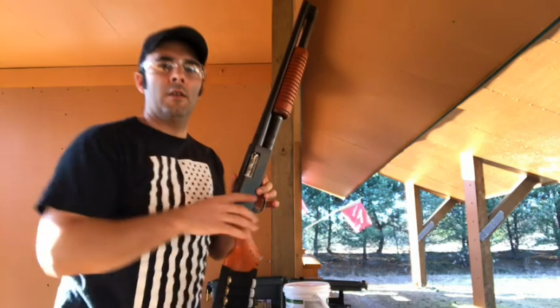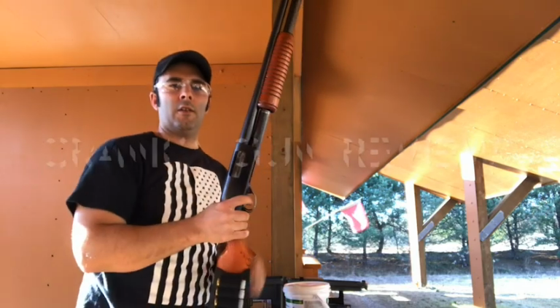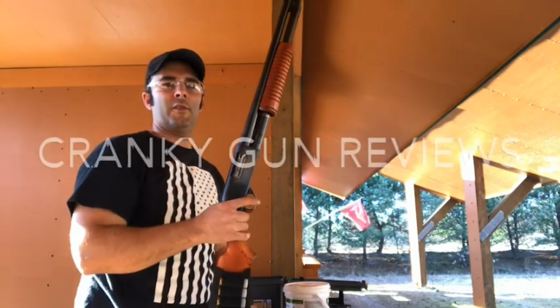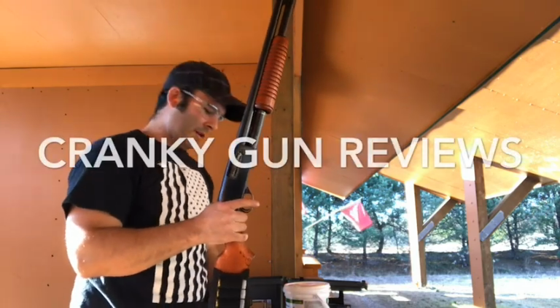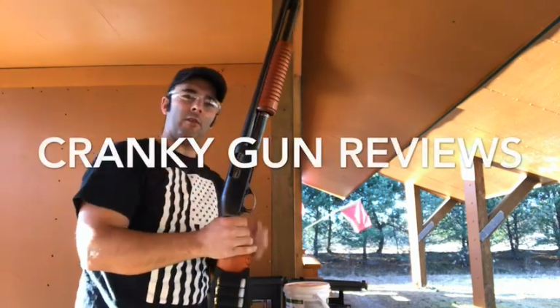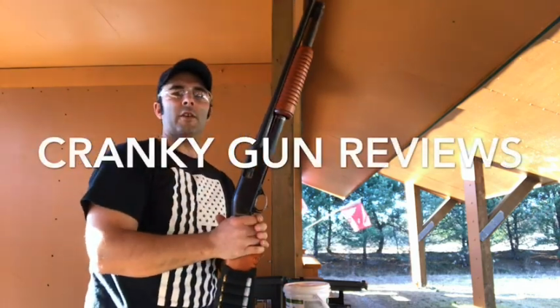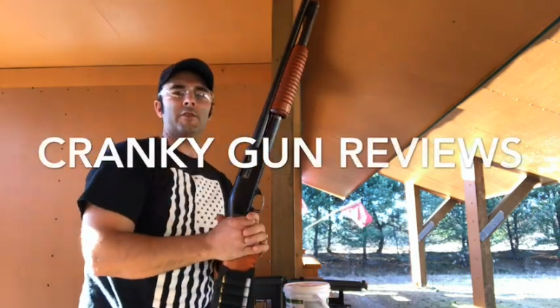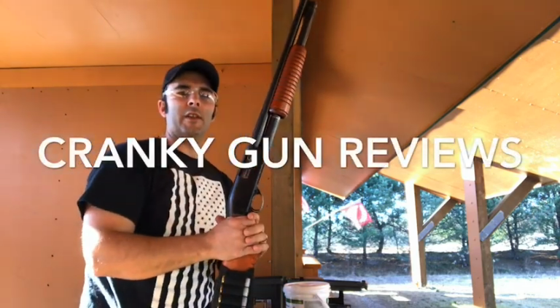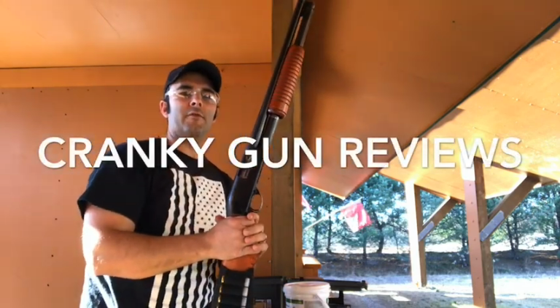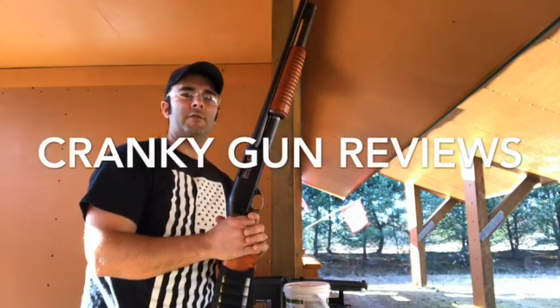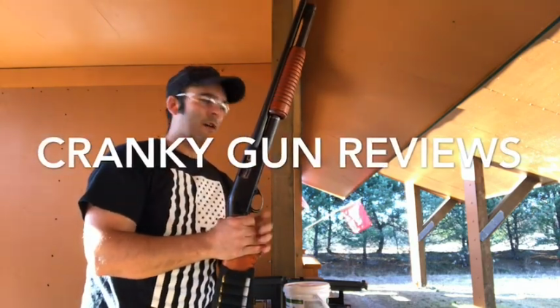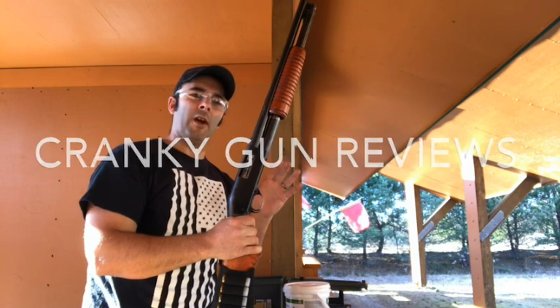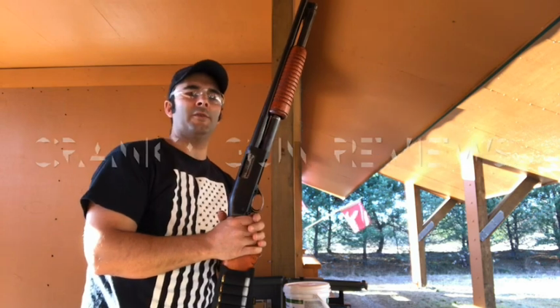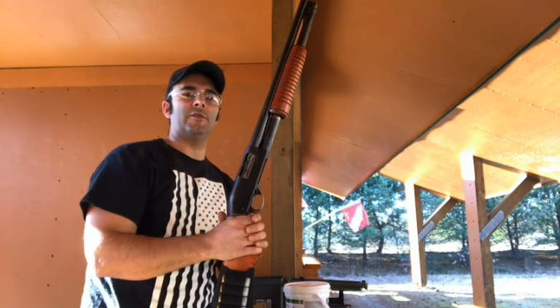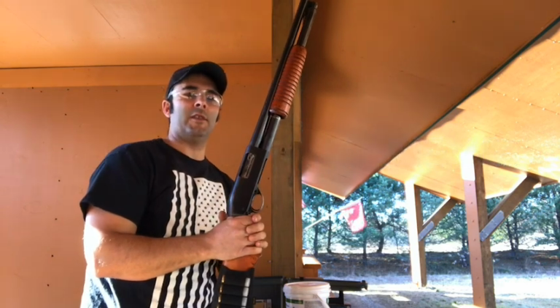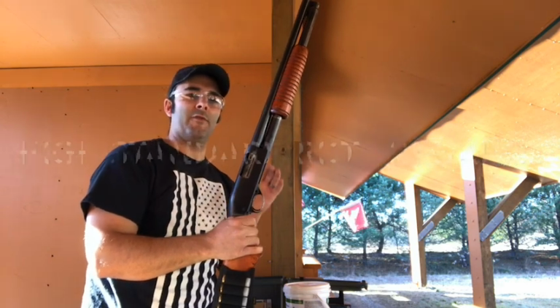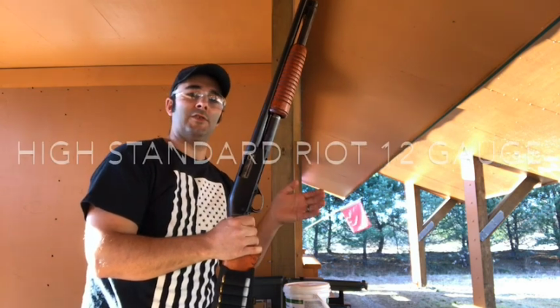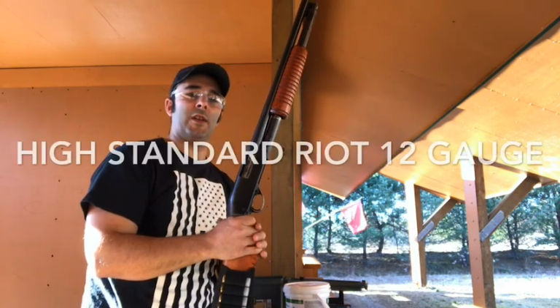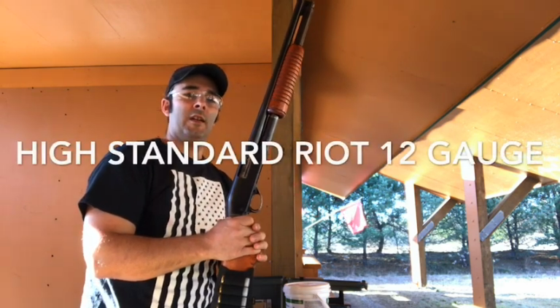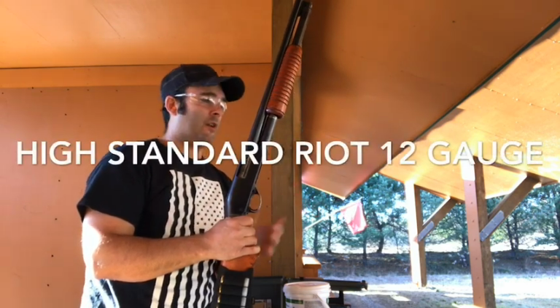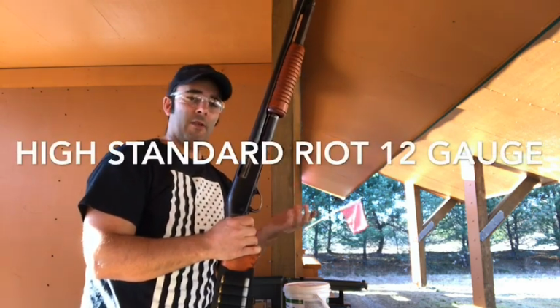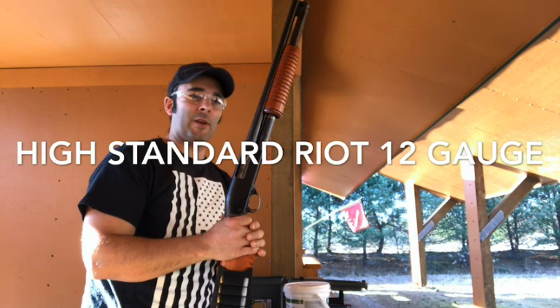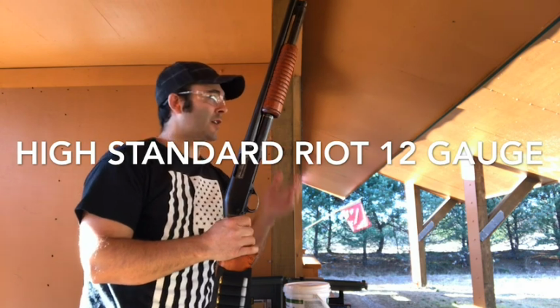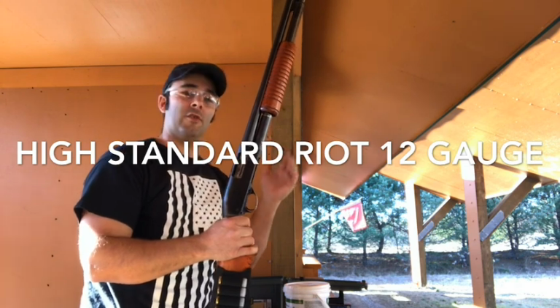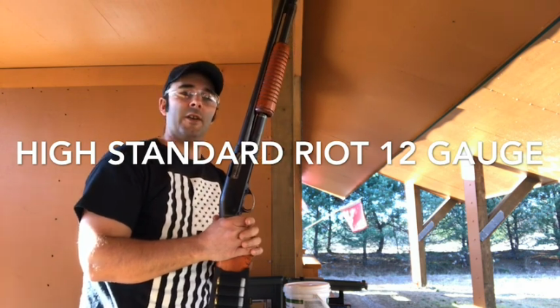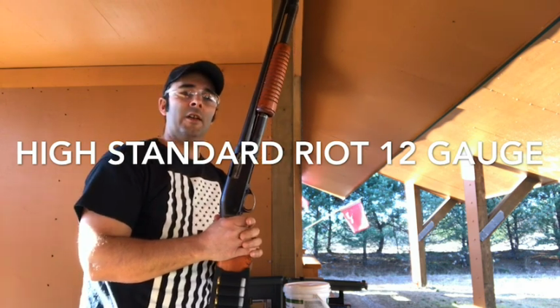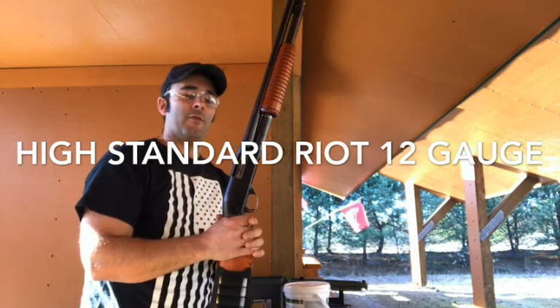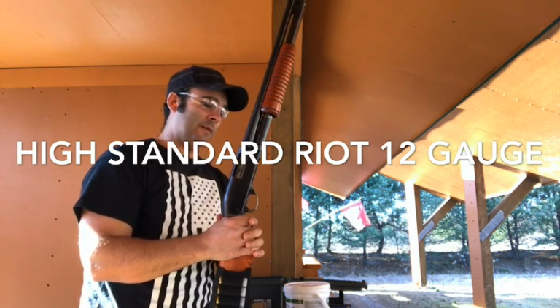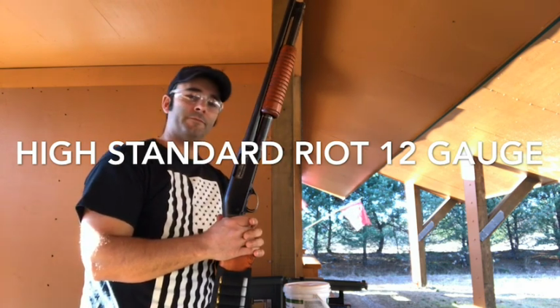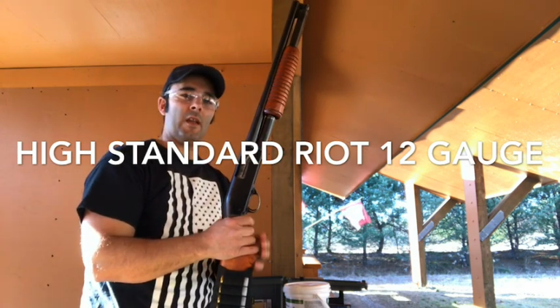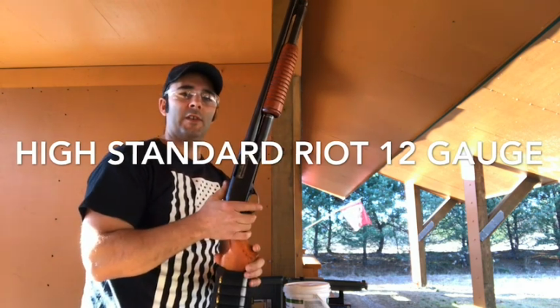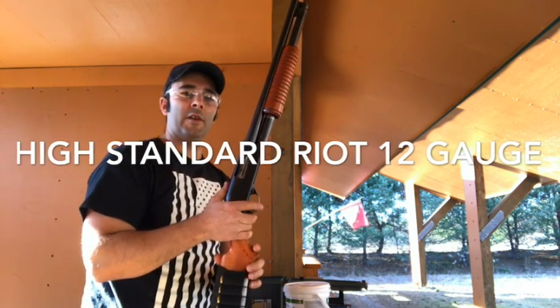Good afternoon everybody and welcome to another edition of Cranky Gun Reviews. I'm pumping out a whole bunch of videos today because I have vacation this week and I have a couple of hours to spend at the range. There's nobody out here, so I'm just going to have some fun.